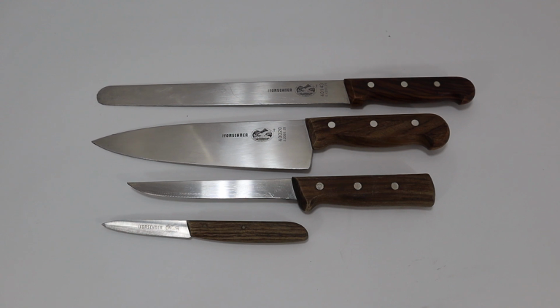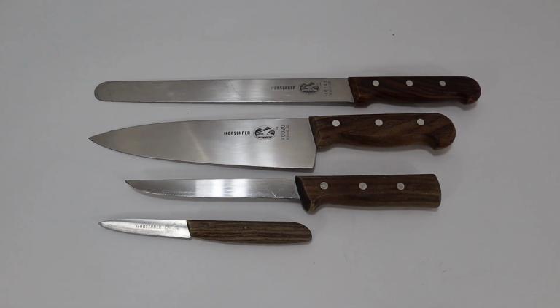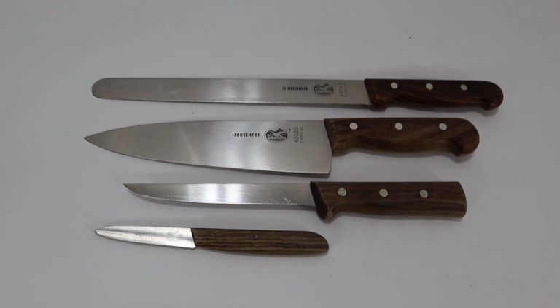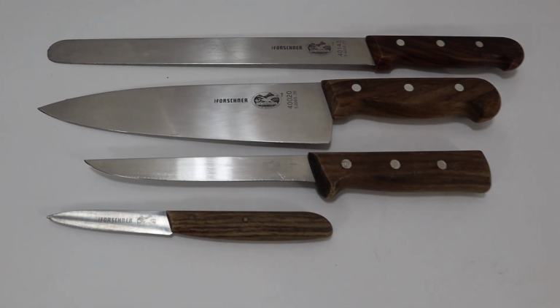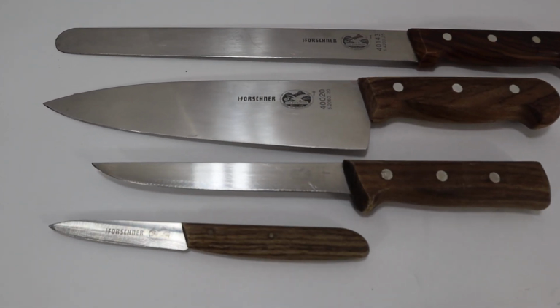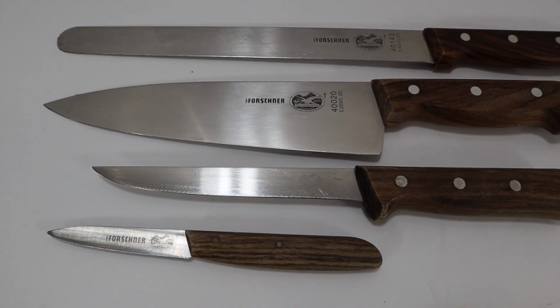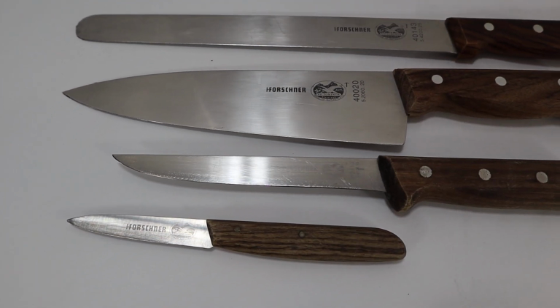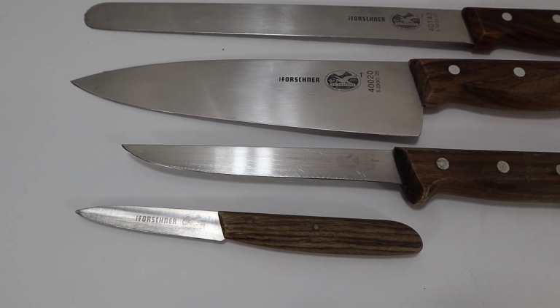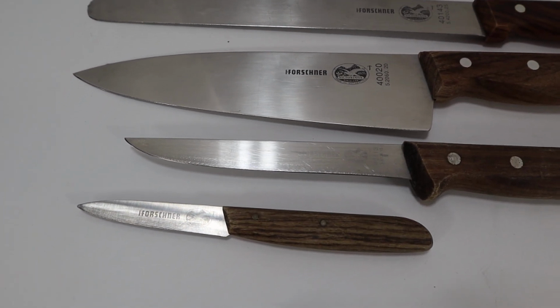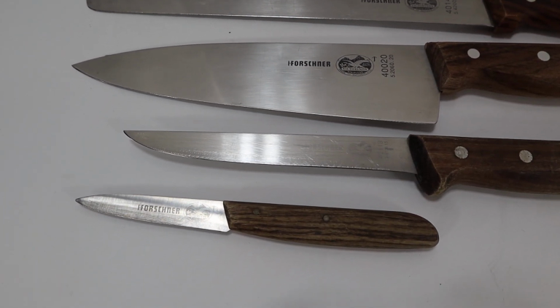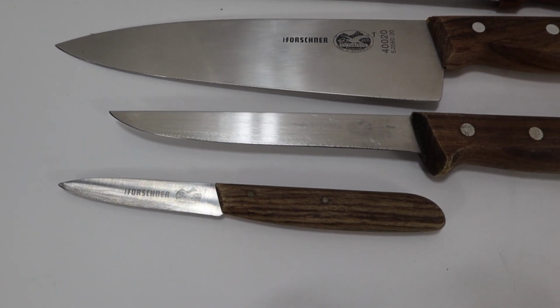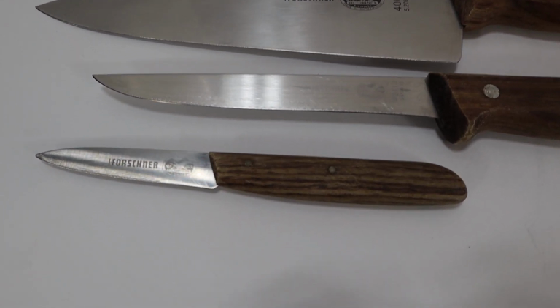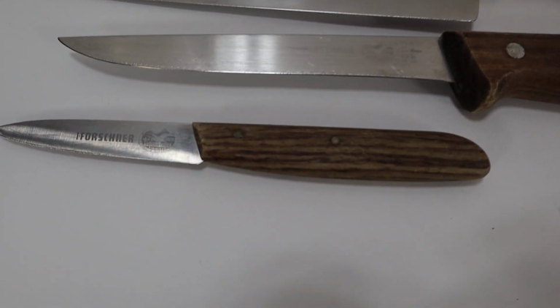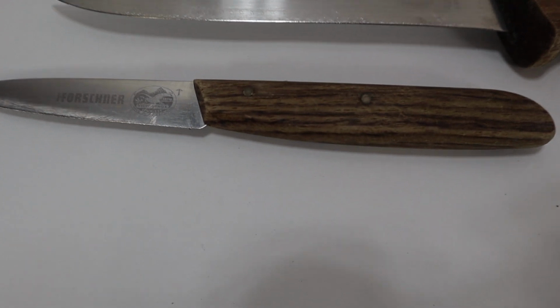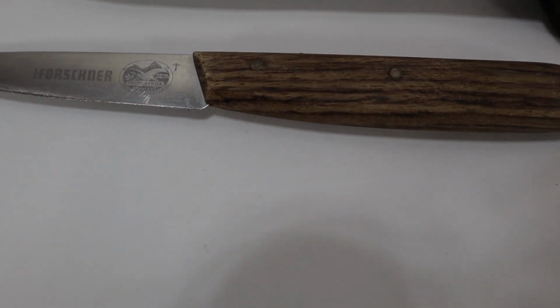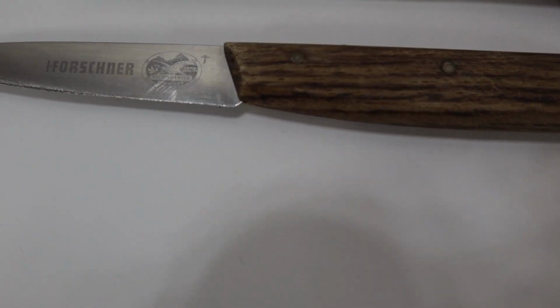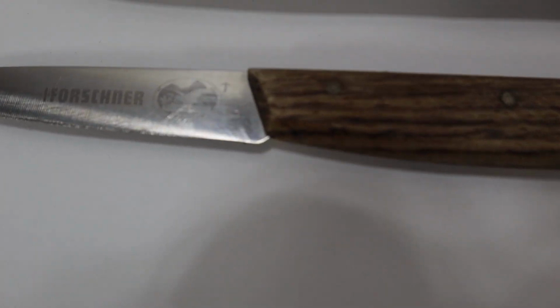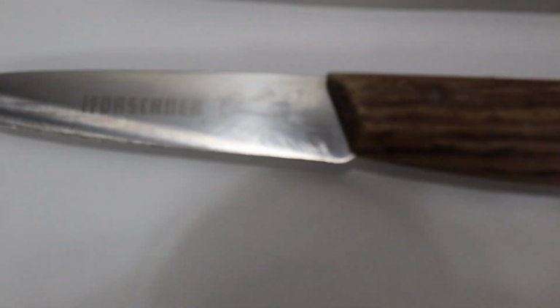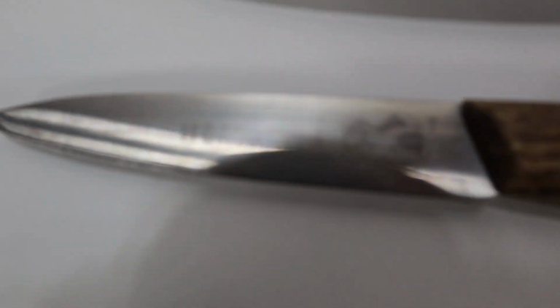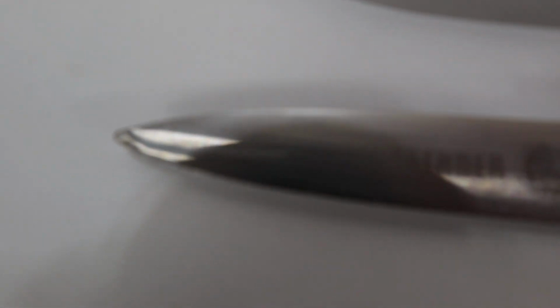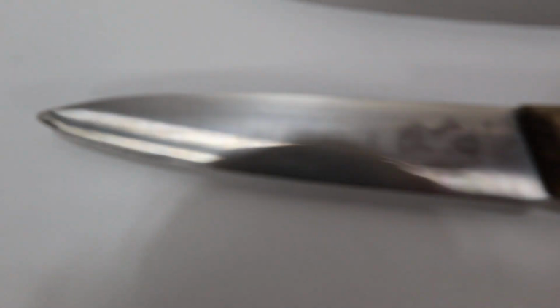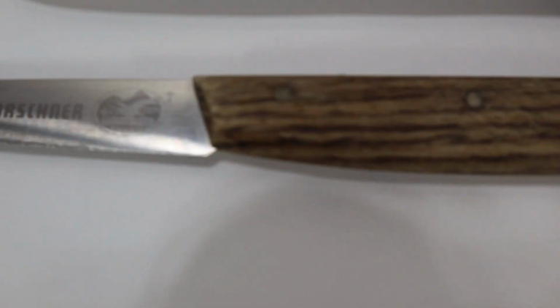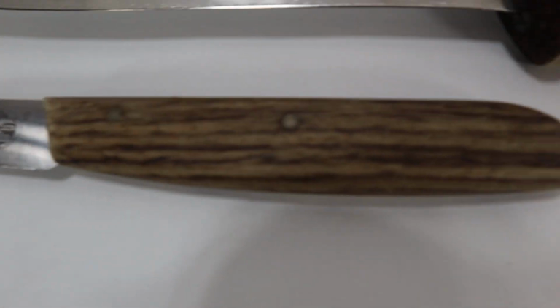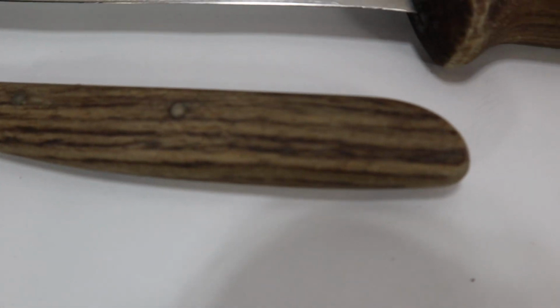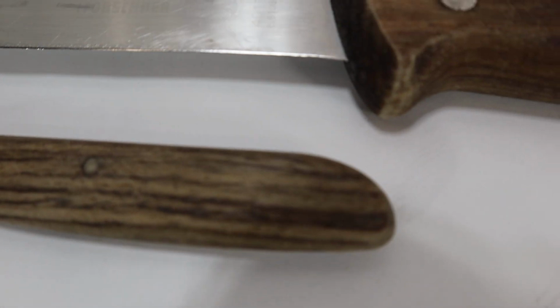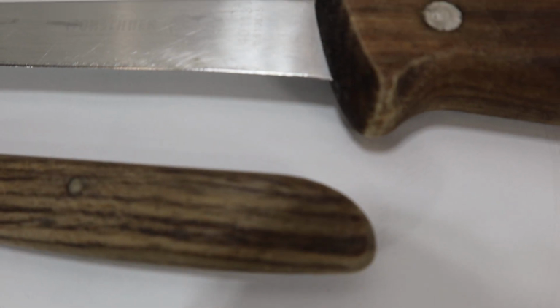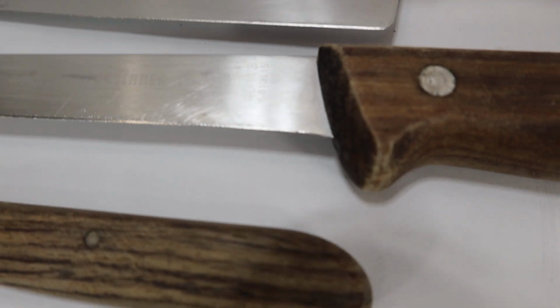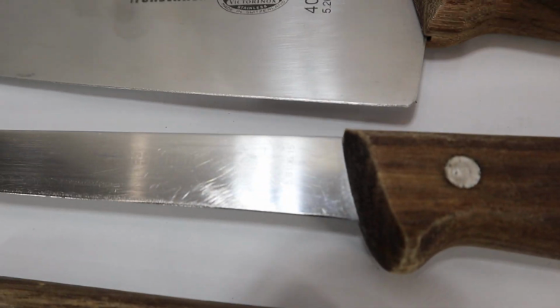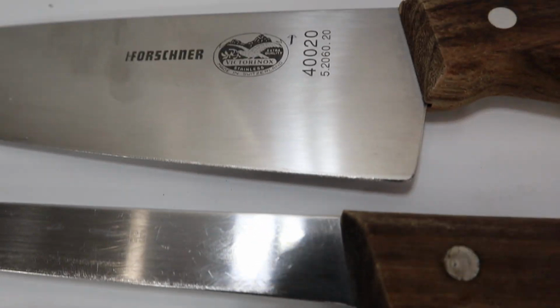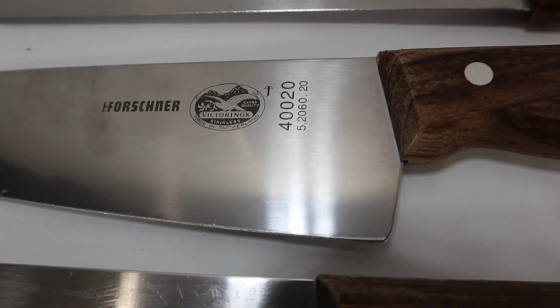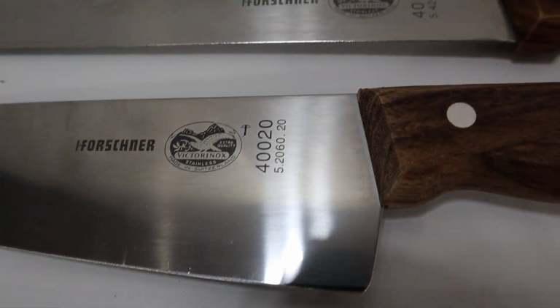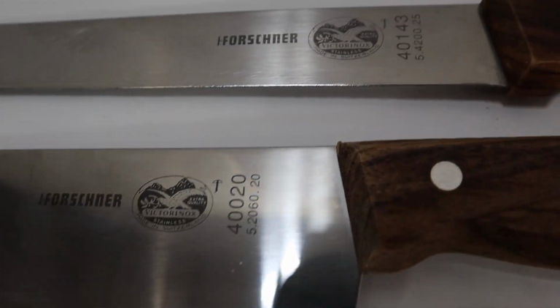Hey, this is Lew at New Stuff Thrift. We have a nice four-piece knife set. This is made in Switzerland. This one is a three-inch paring knife. We'll put all the model numbers in the listing.